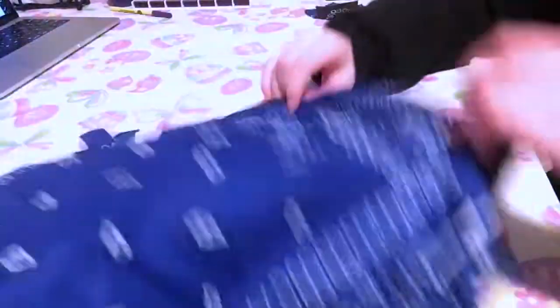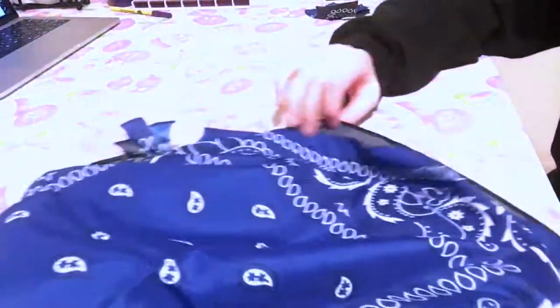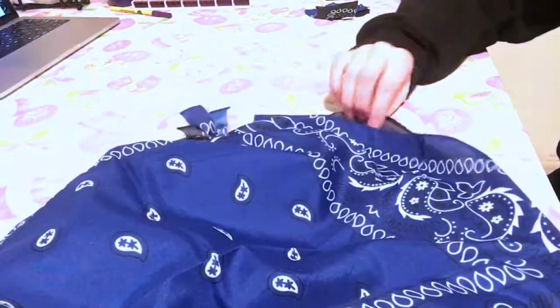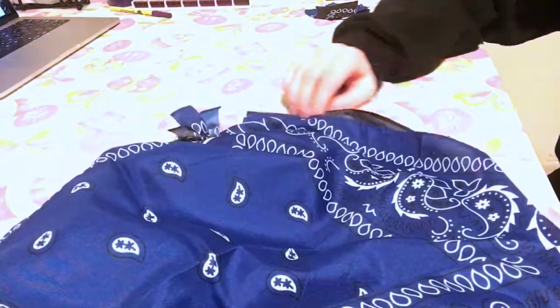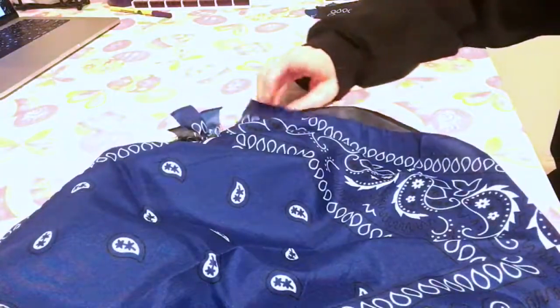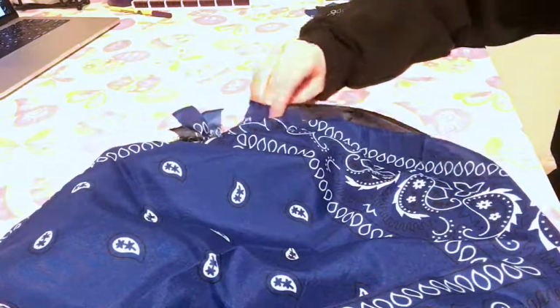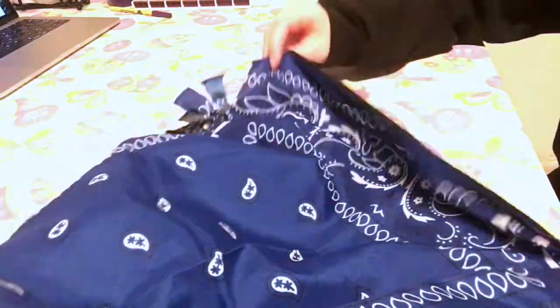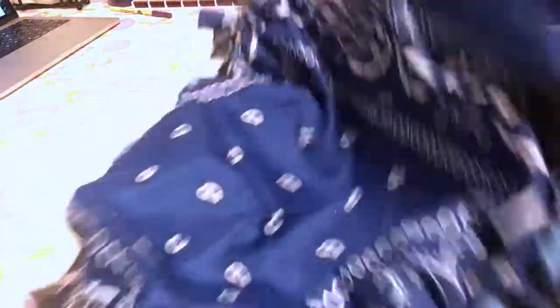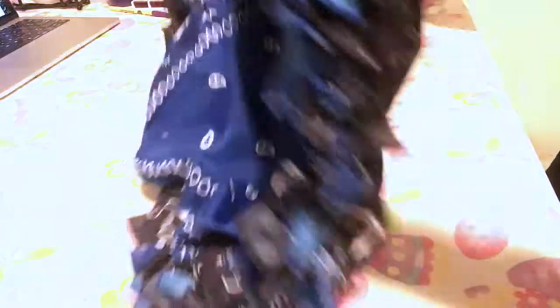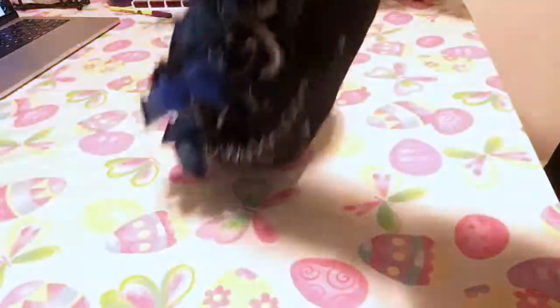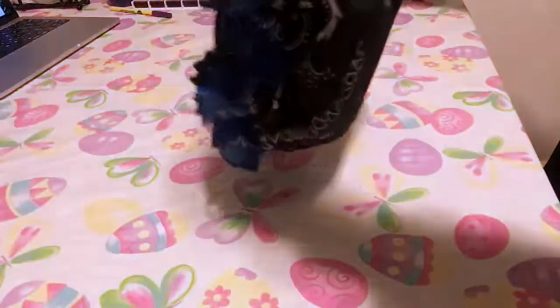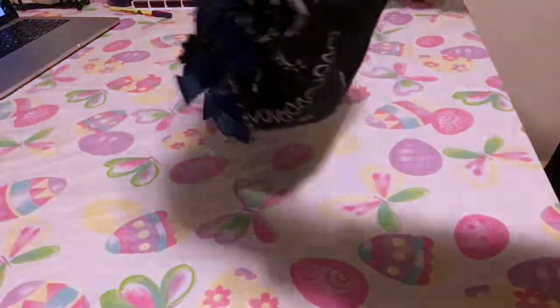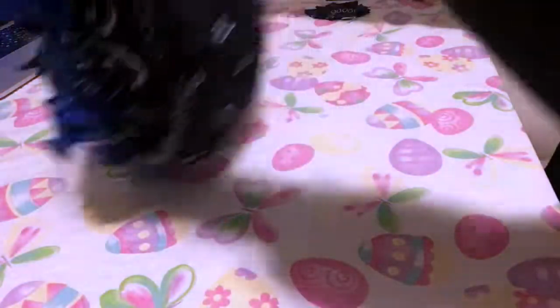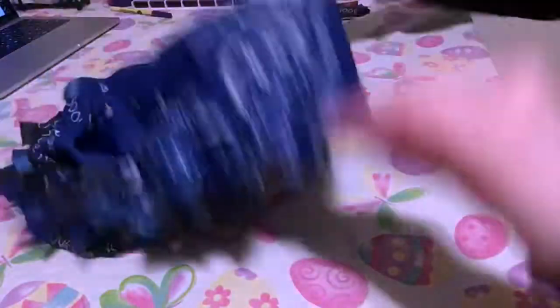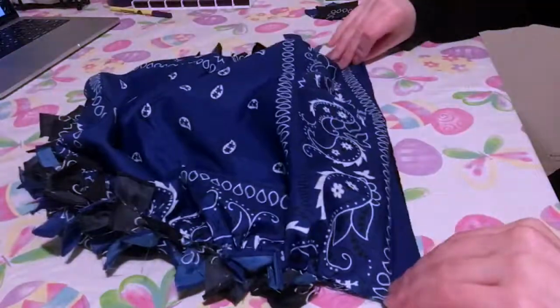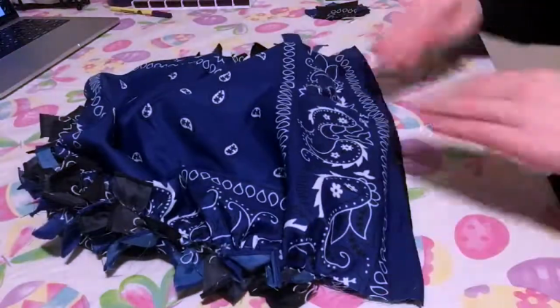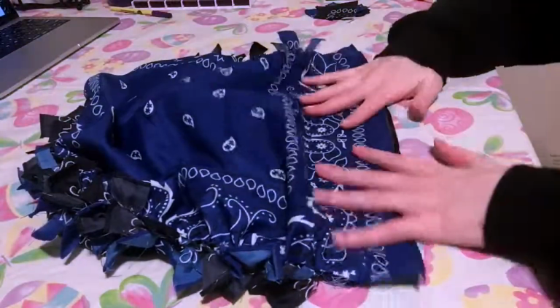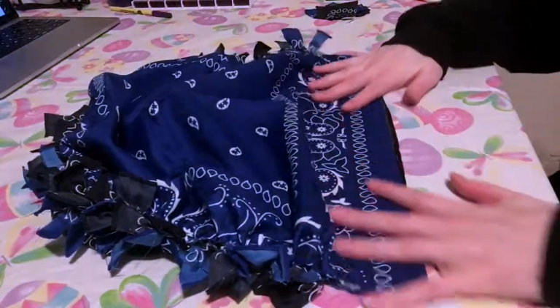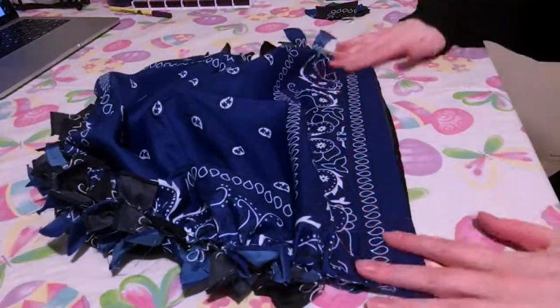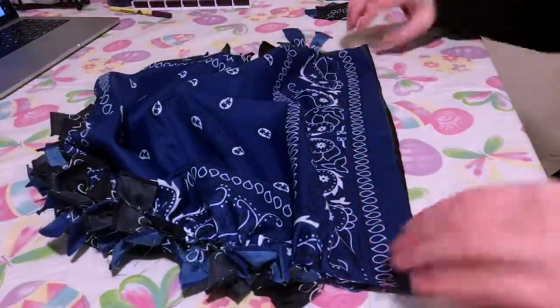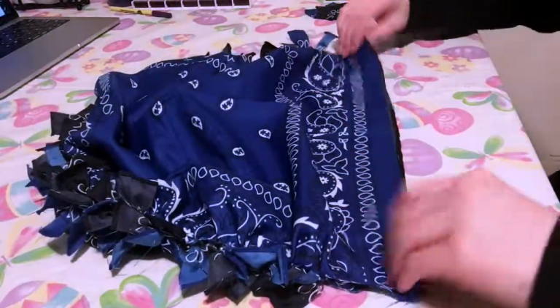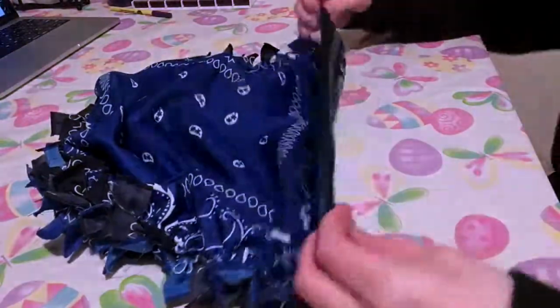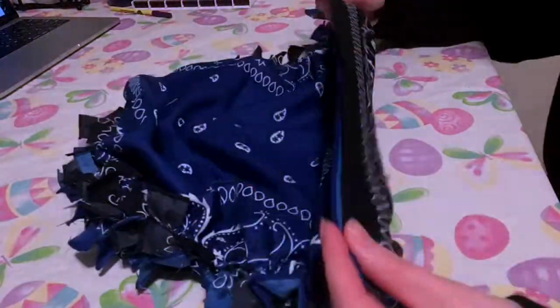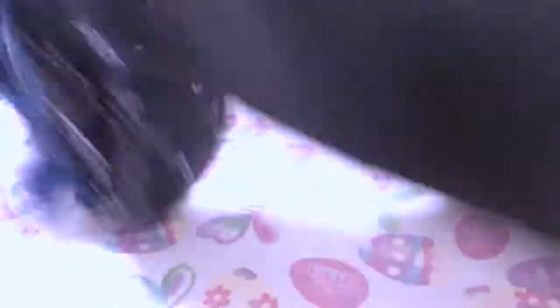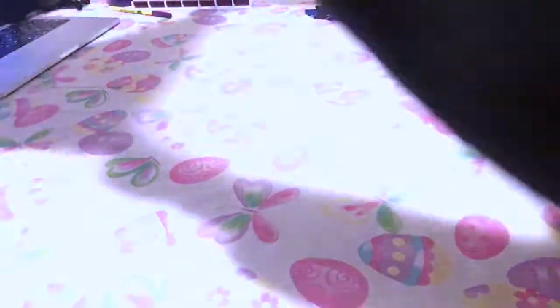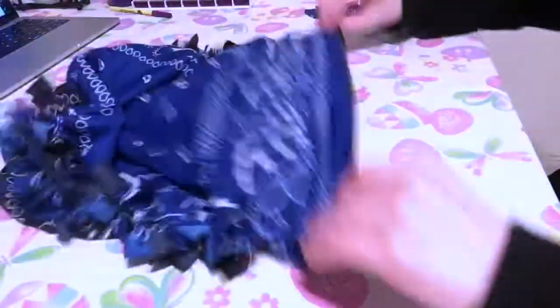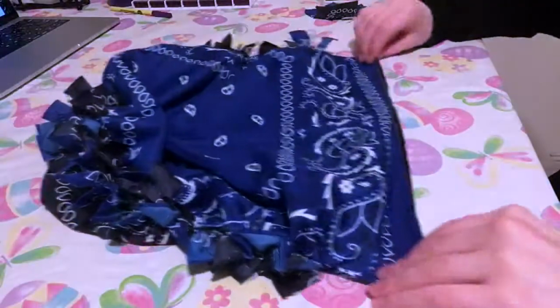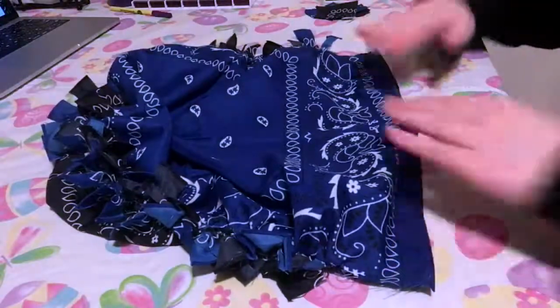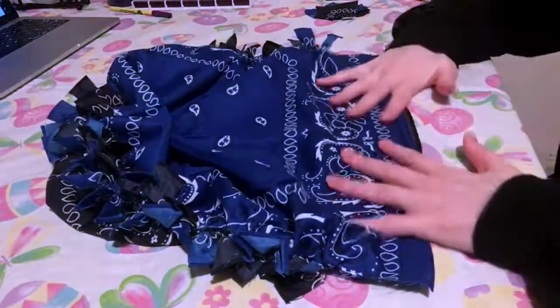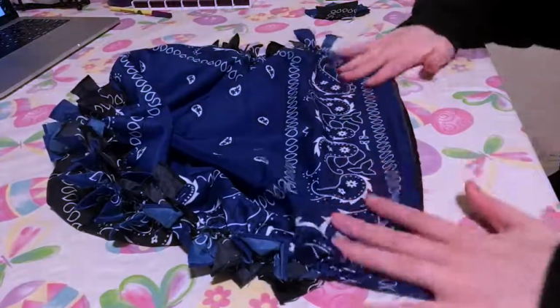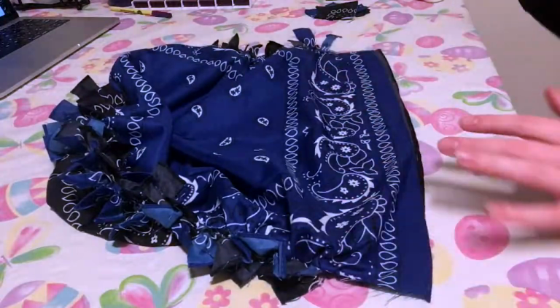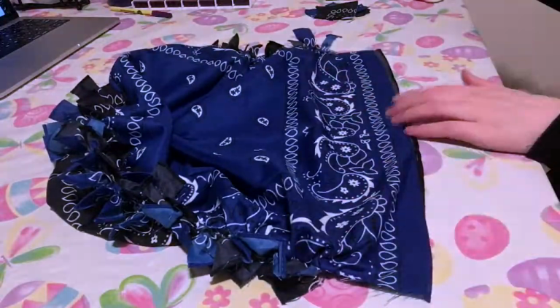Now the last thing I'm going to do so this bag has a handle is take the edges that I did not cut.